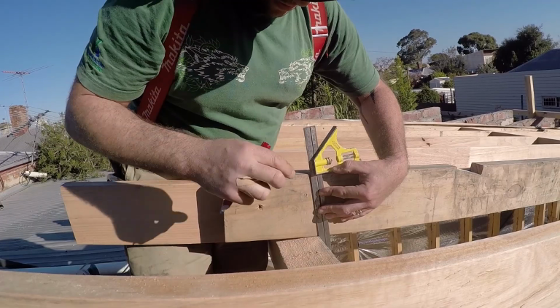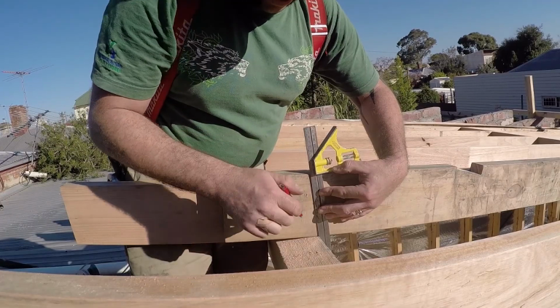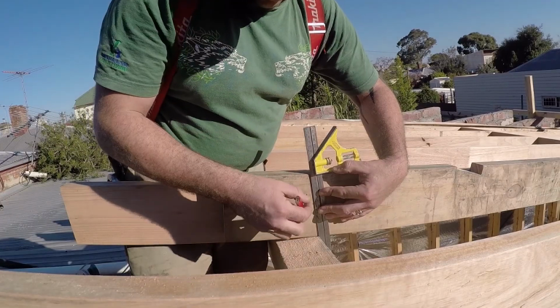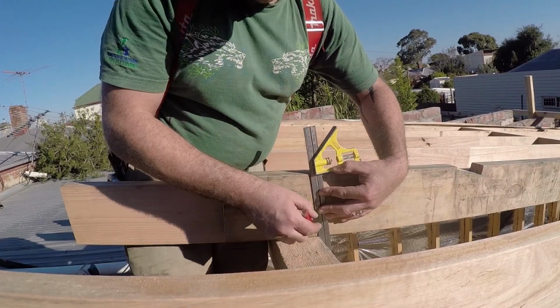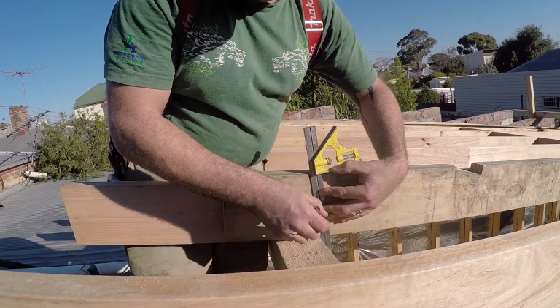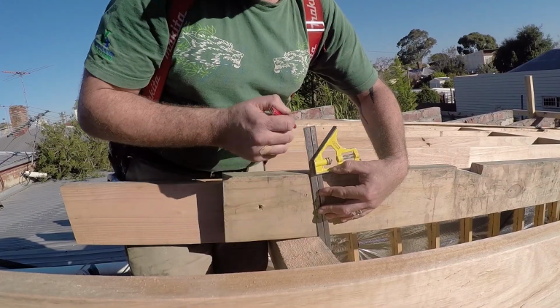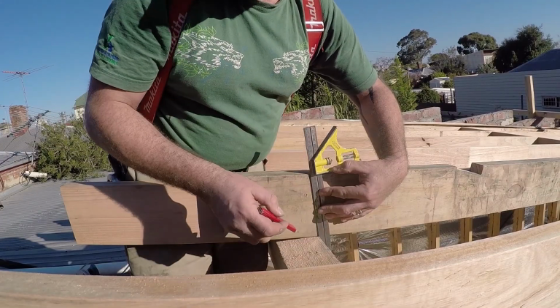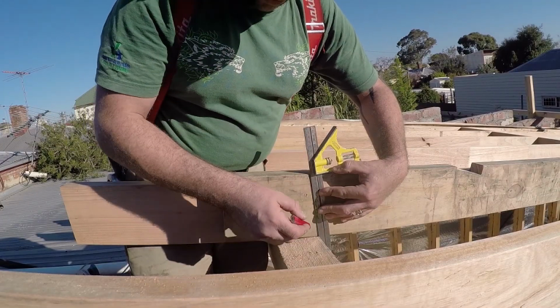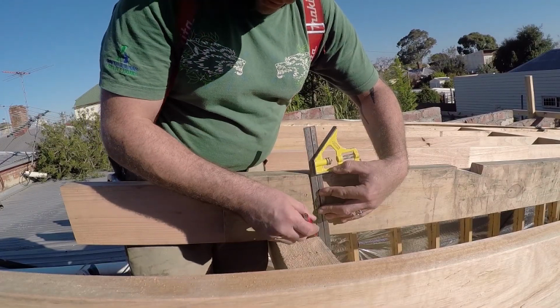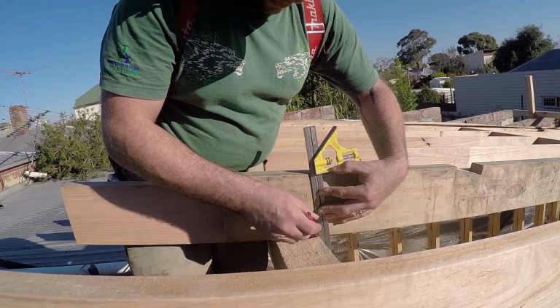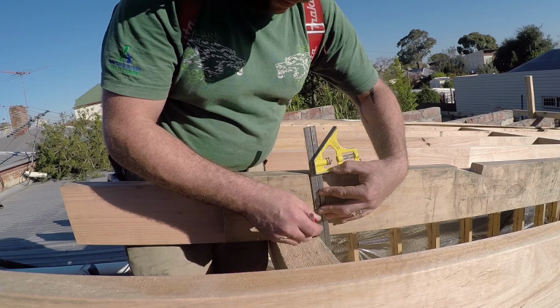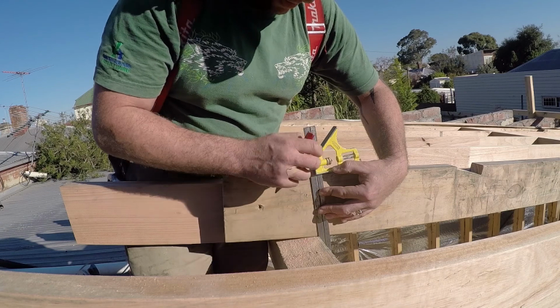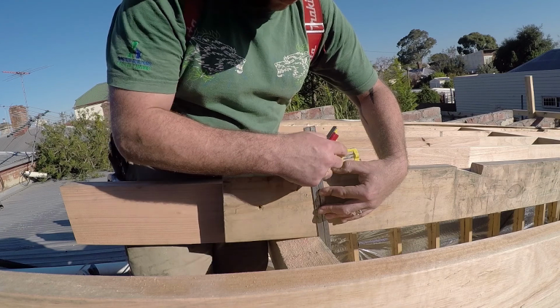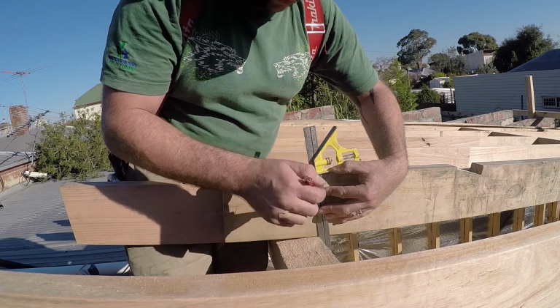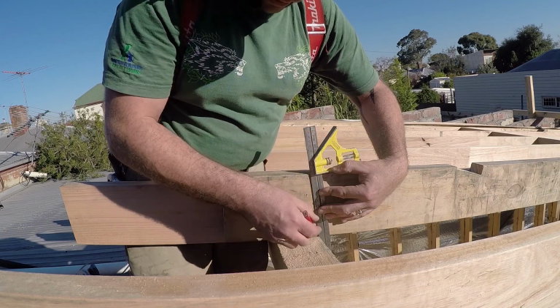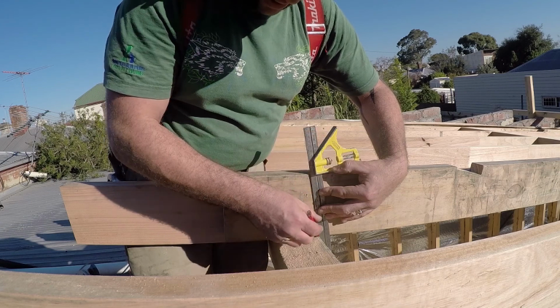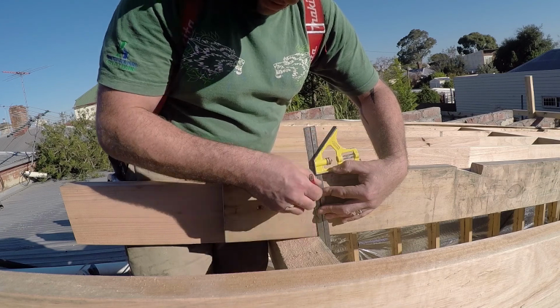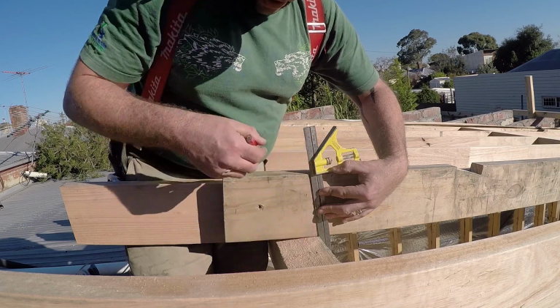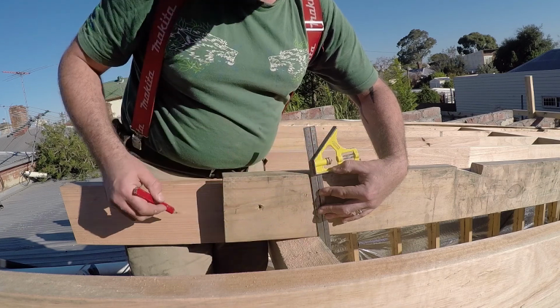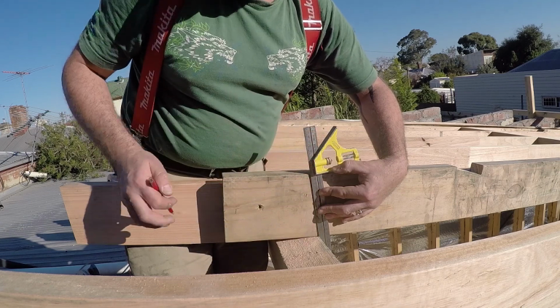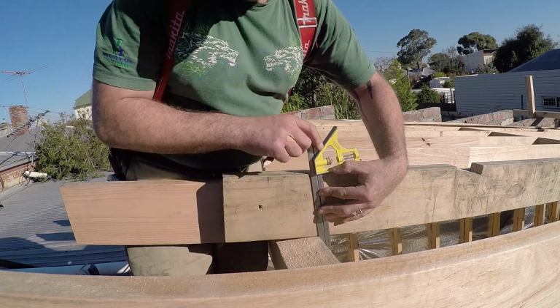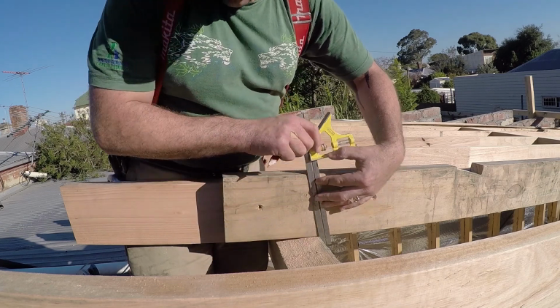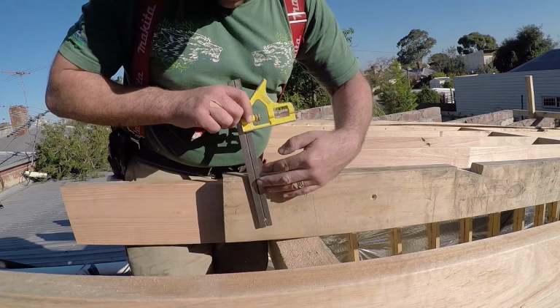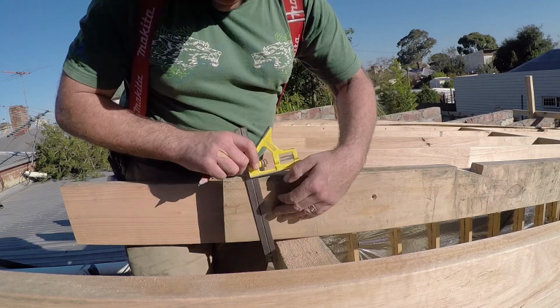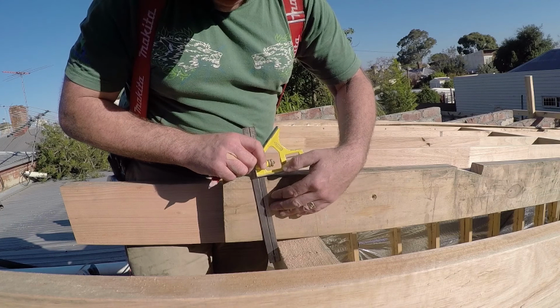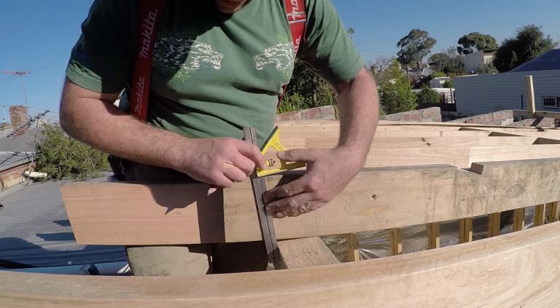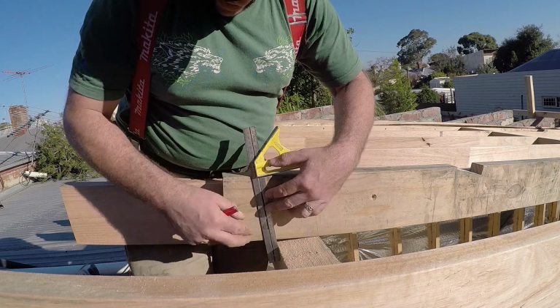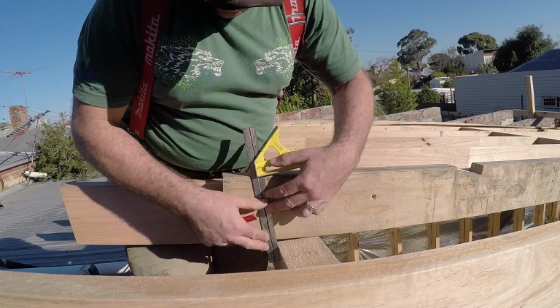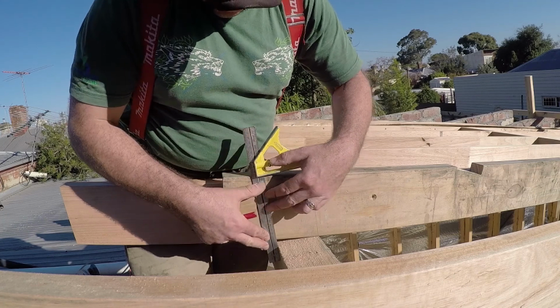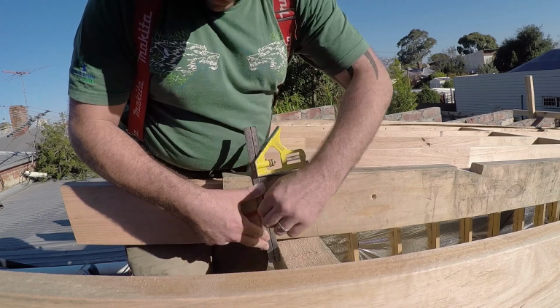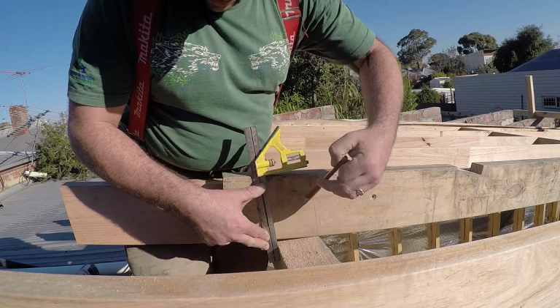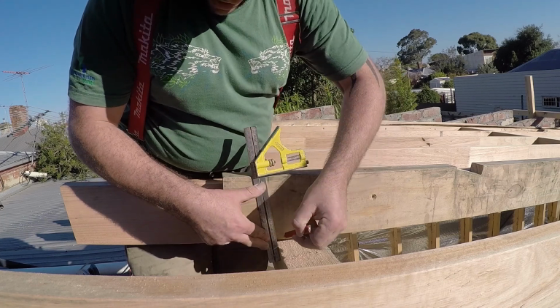We take our adjustable square and we put a plumb with the wall, and then we make sure our level is on spot, and then we plumb up. We do the same thing on the other side, and we plumb up.